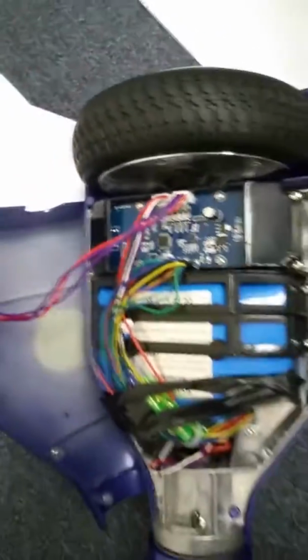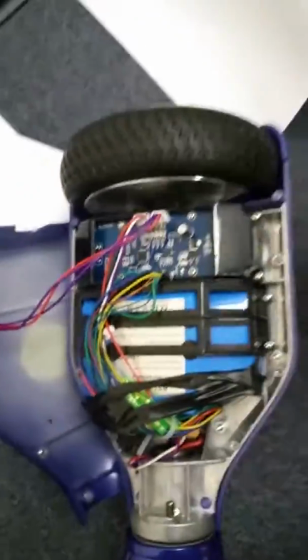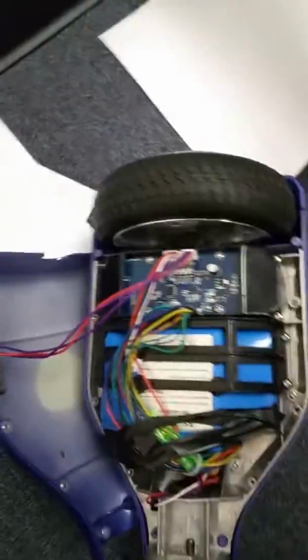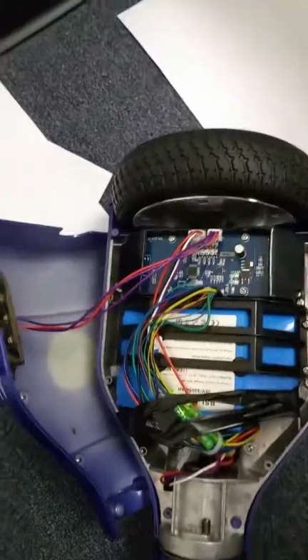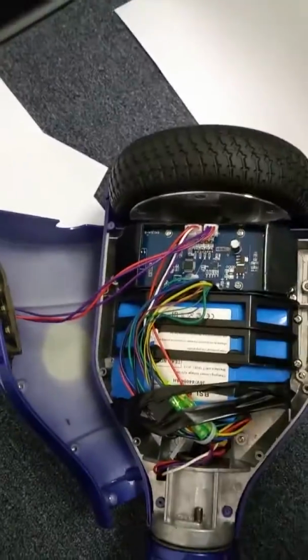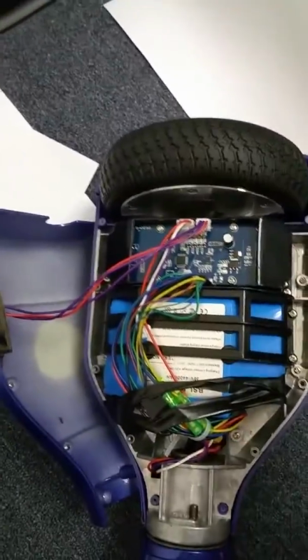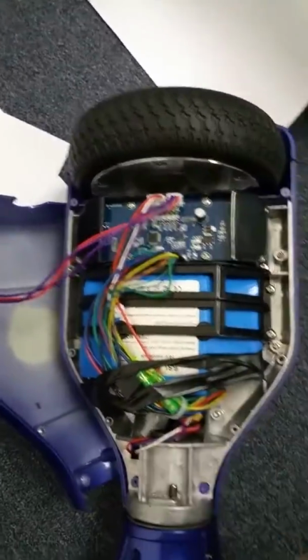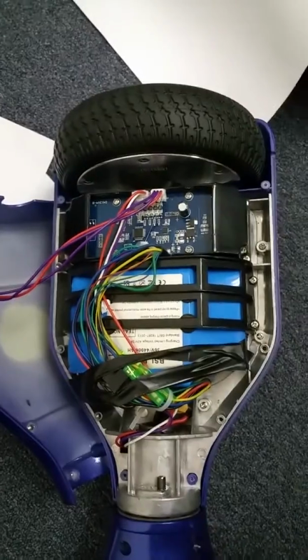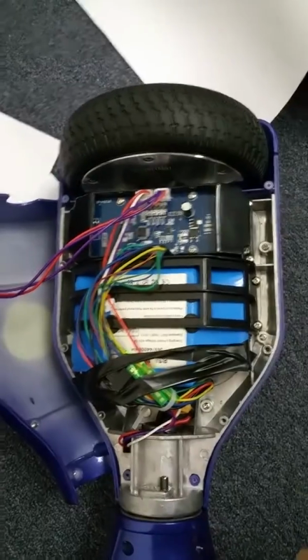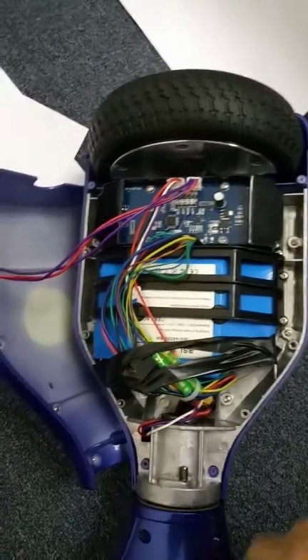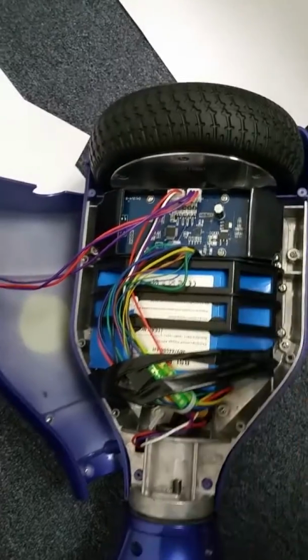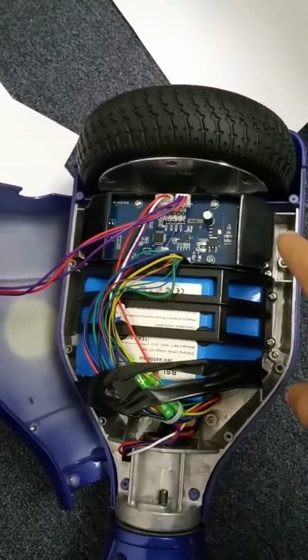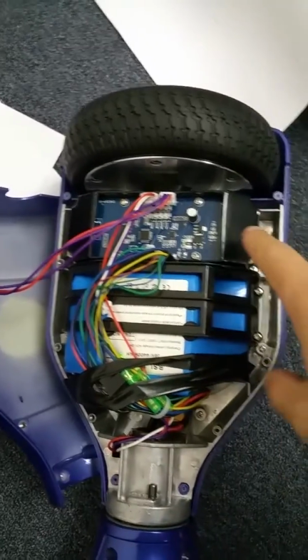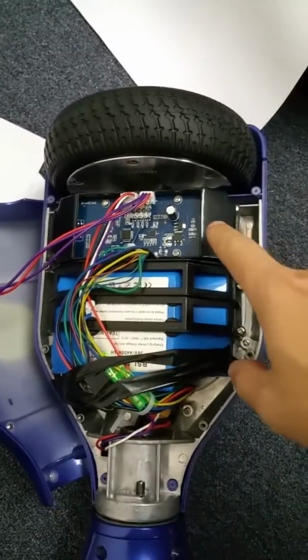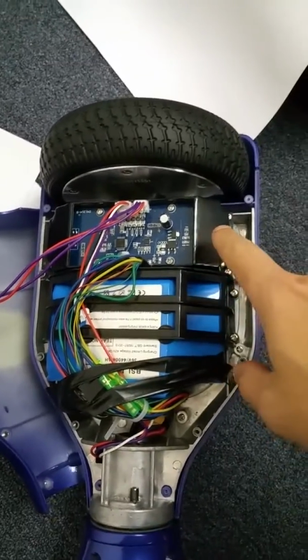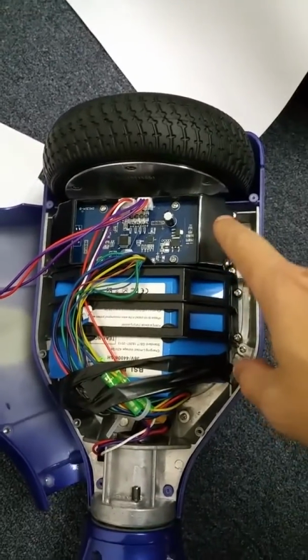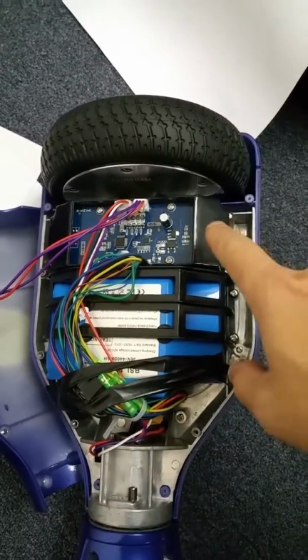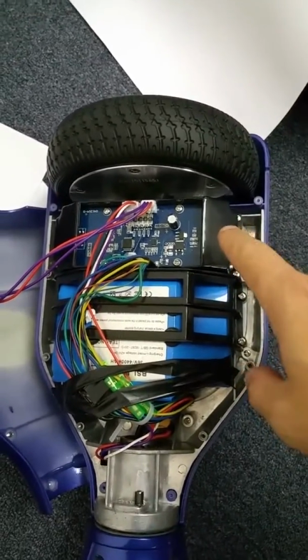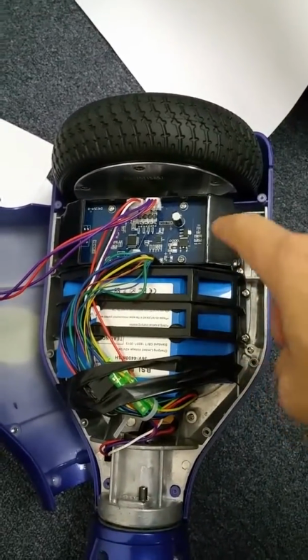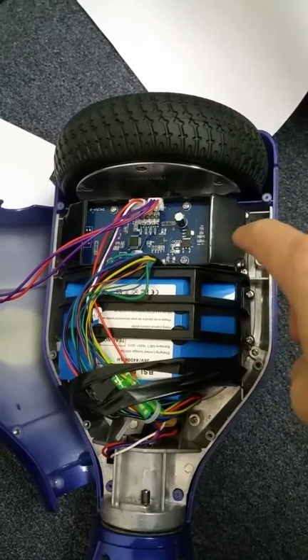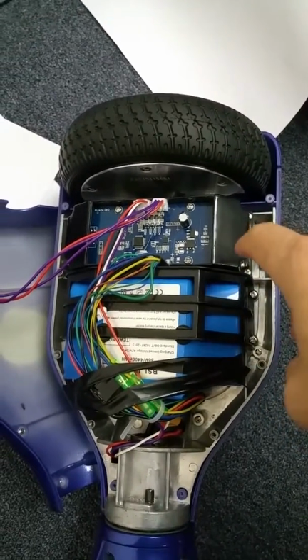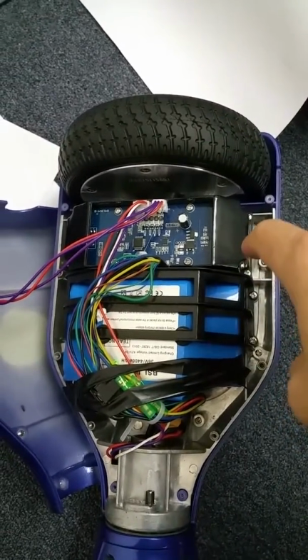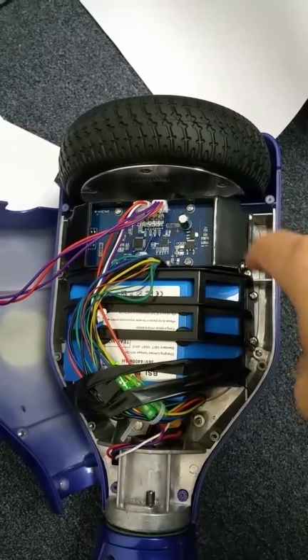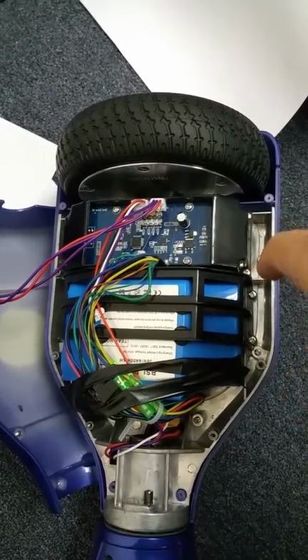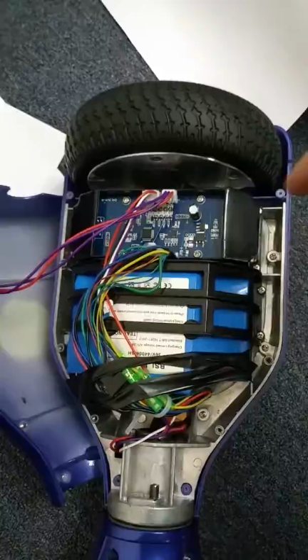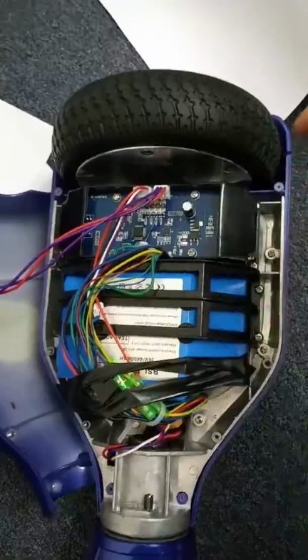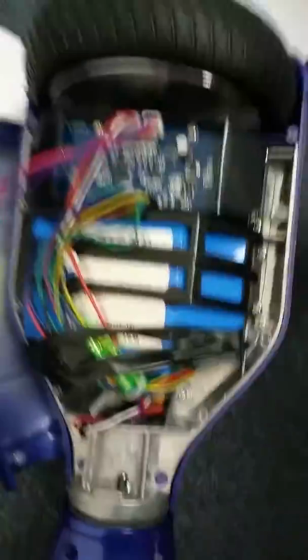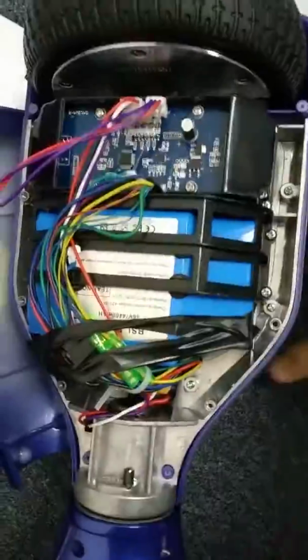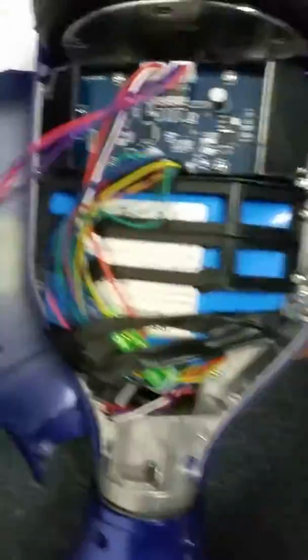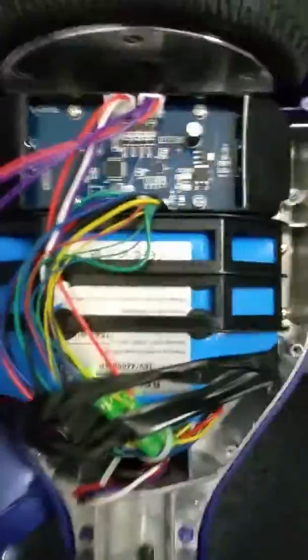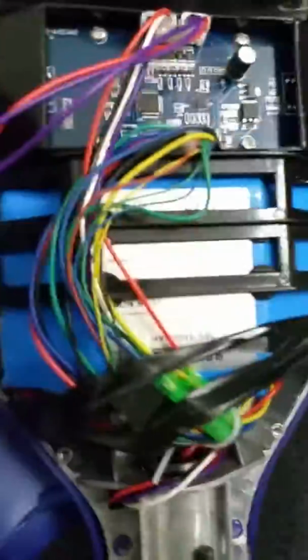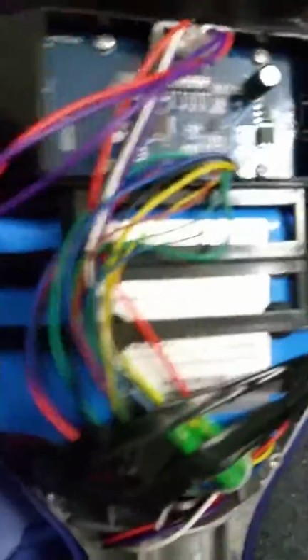So if you ever have to take the wheel off, you're going to have to disassemble this whole thing. This here is what's called the pressure sensor — this is one of the most common problems to go bad on these.